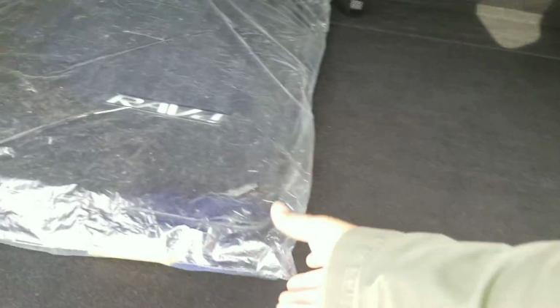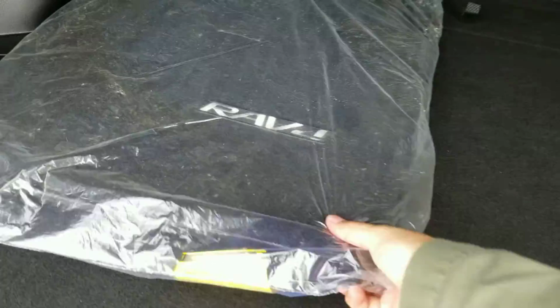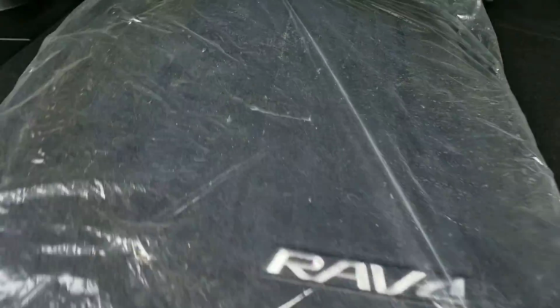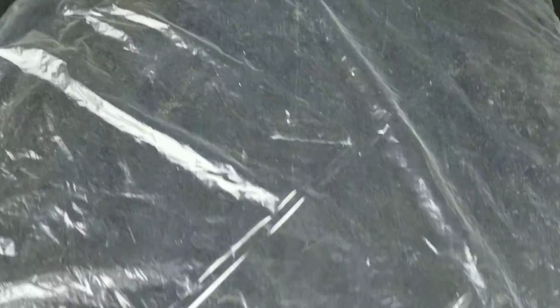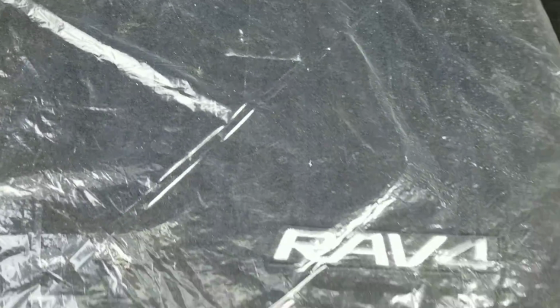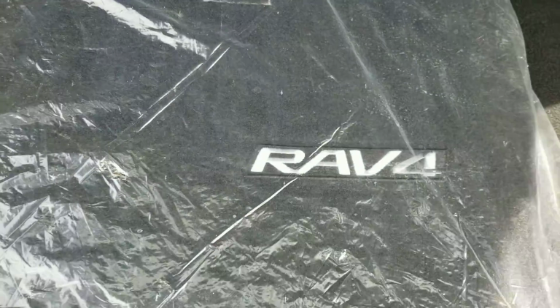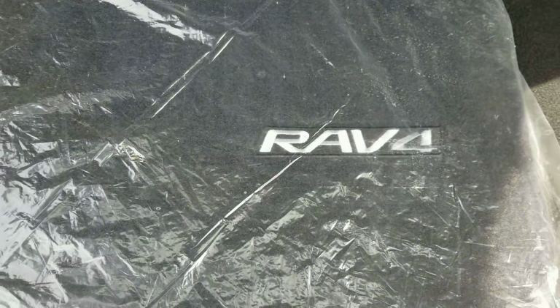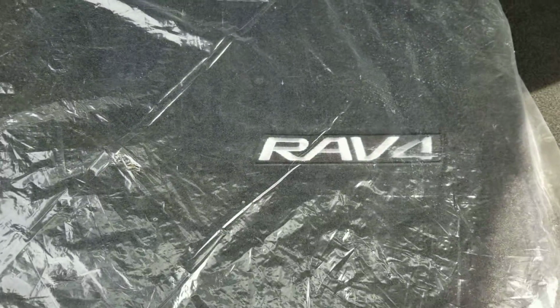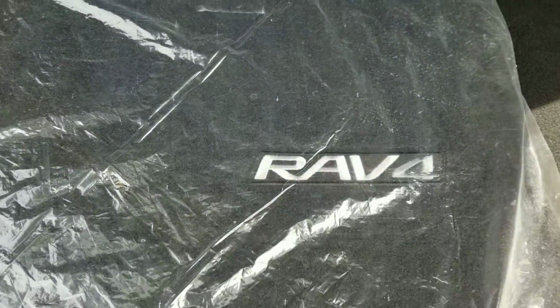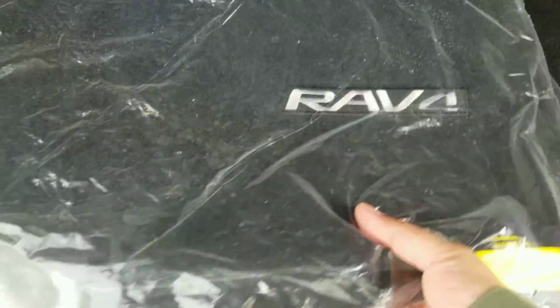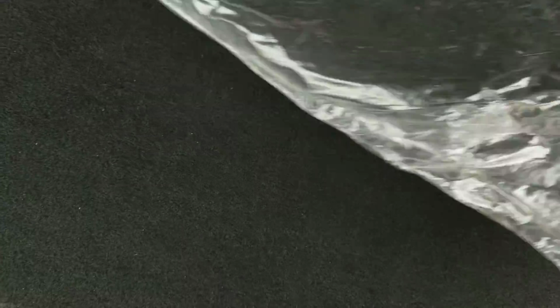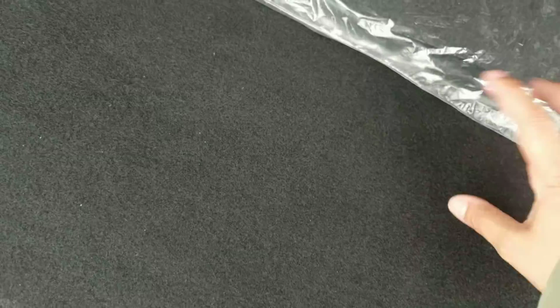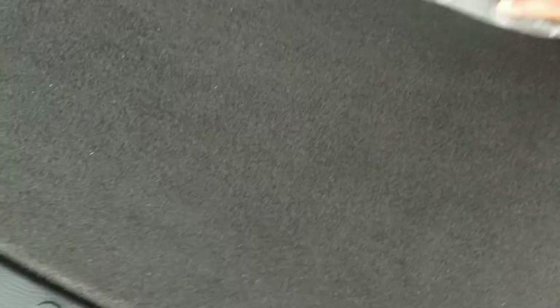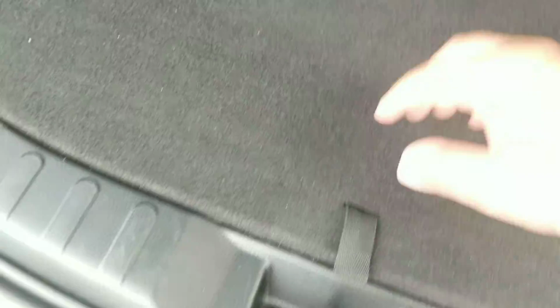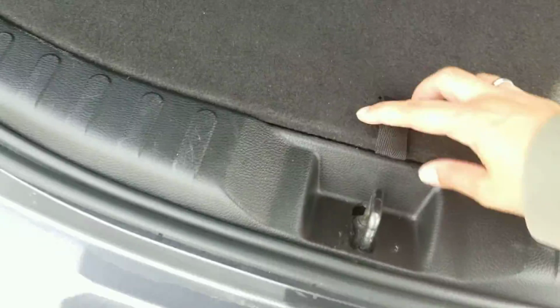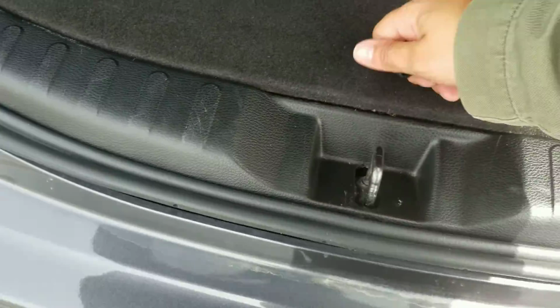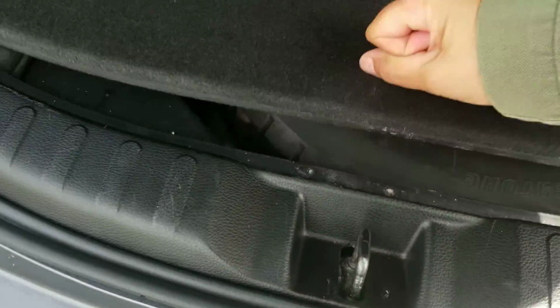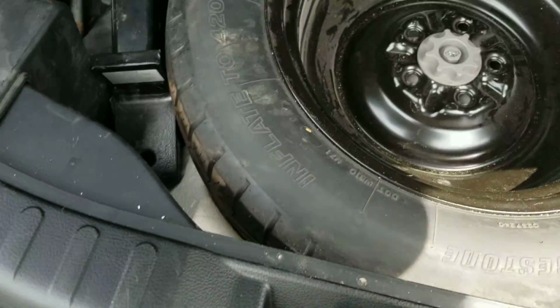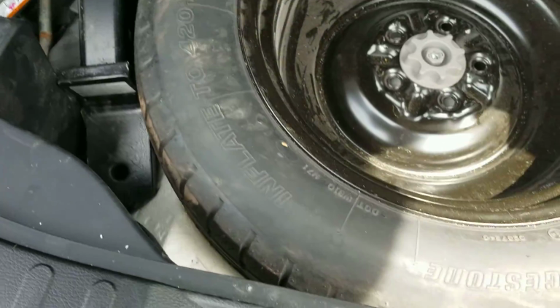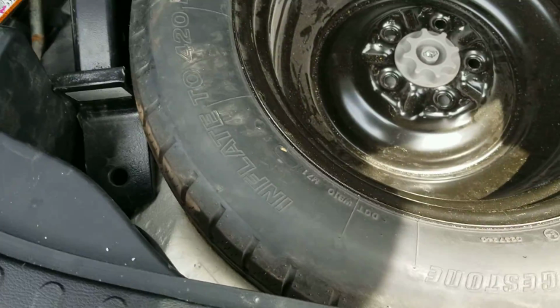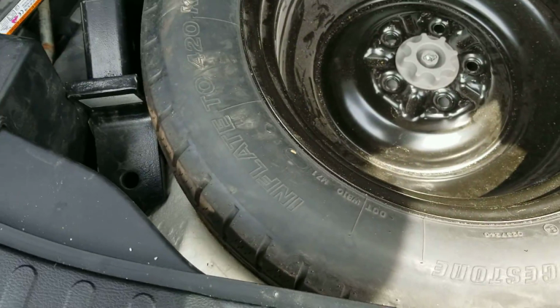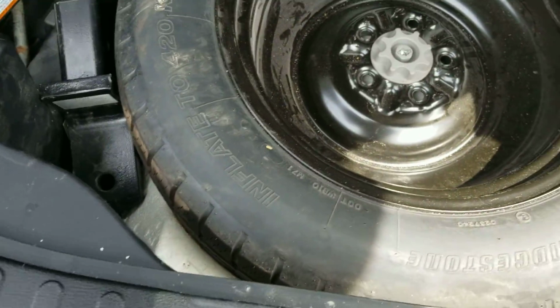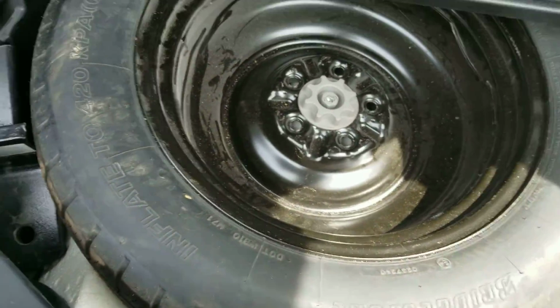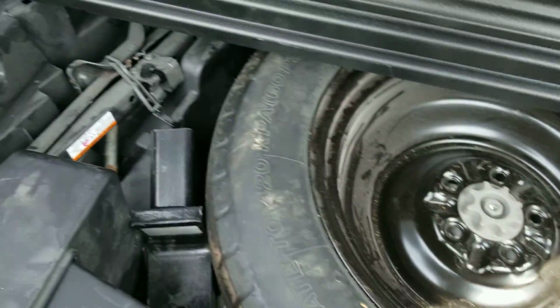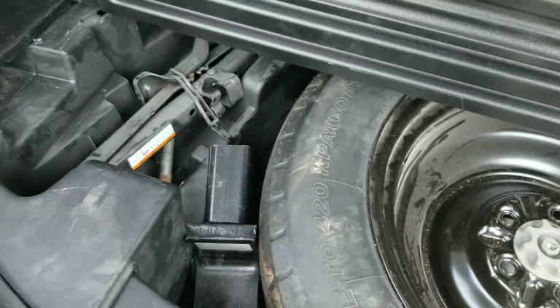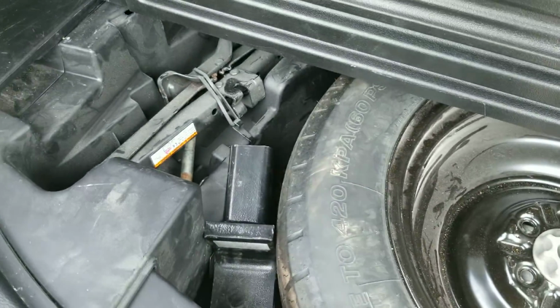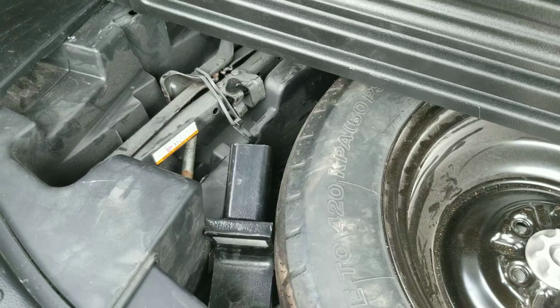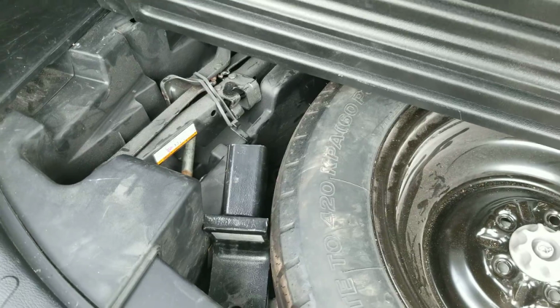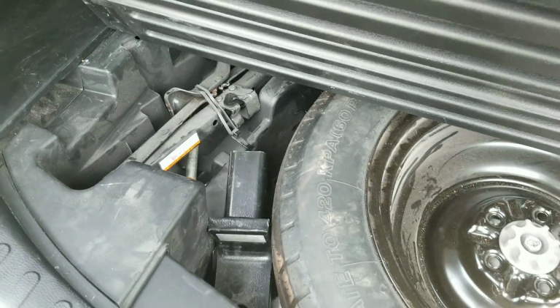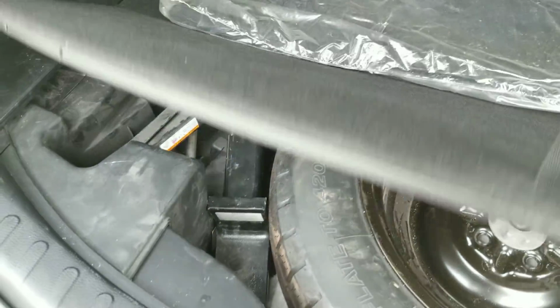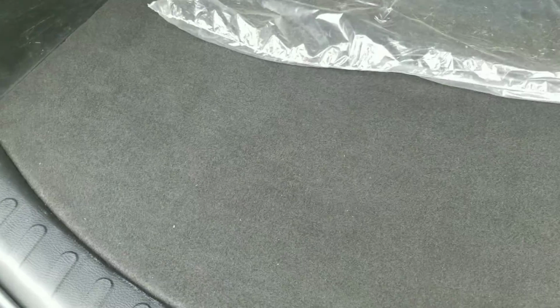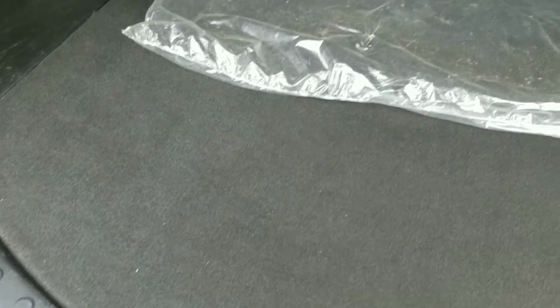These are the carpet mats that come from the manufacturer, still sealed in the plastic bag. There is also a spare tire, along with the spare tire jack and tools.